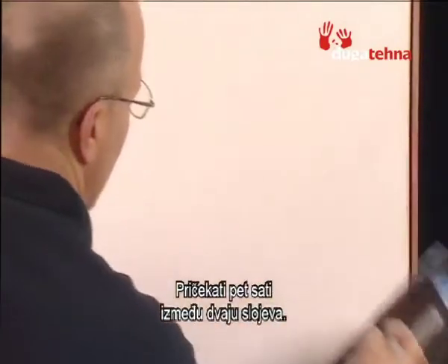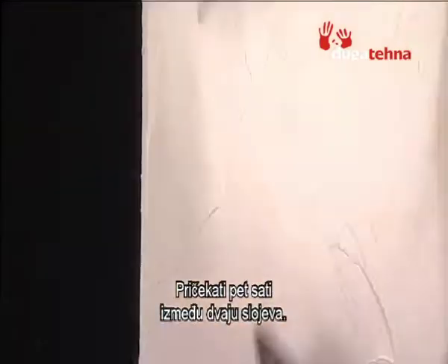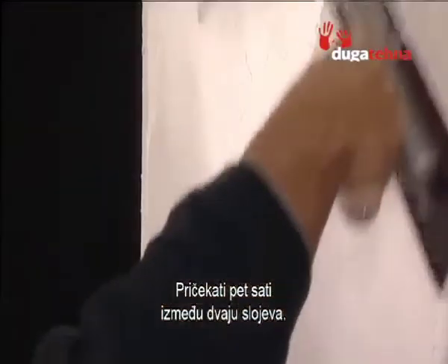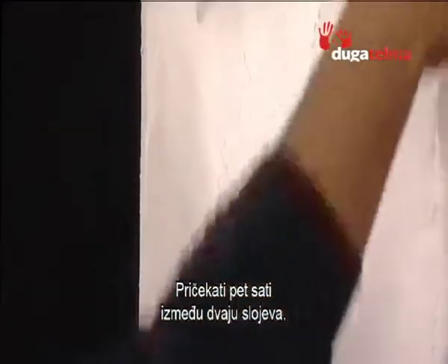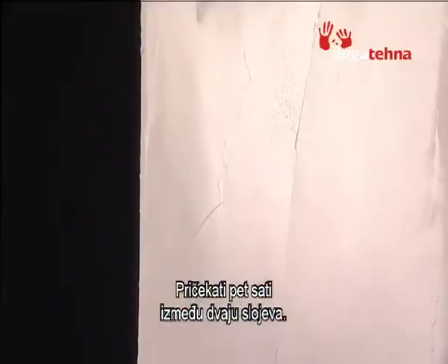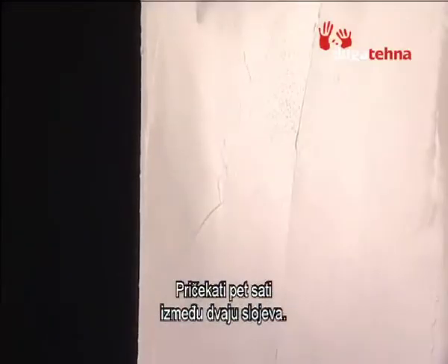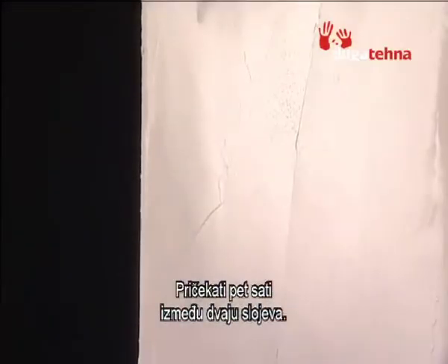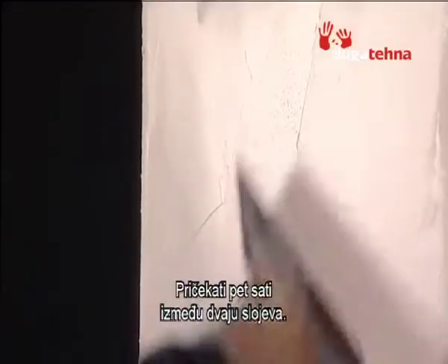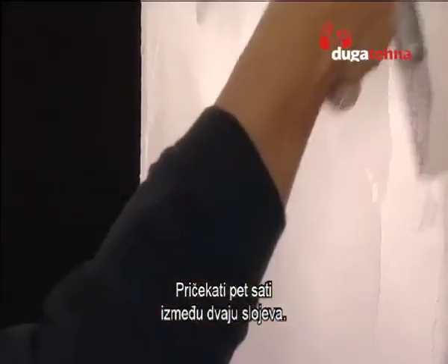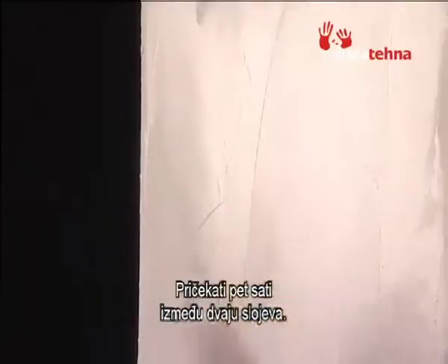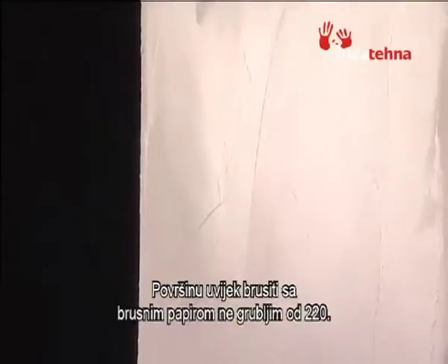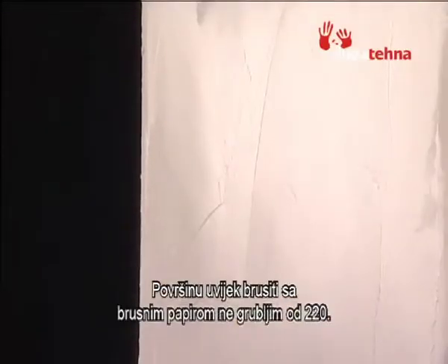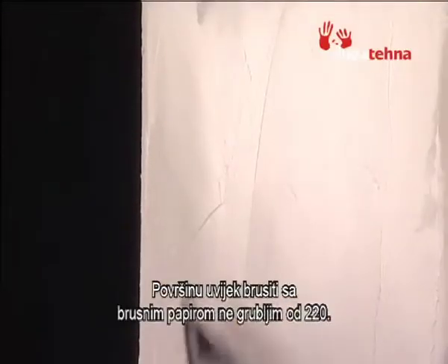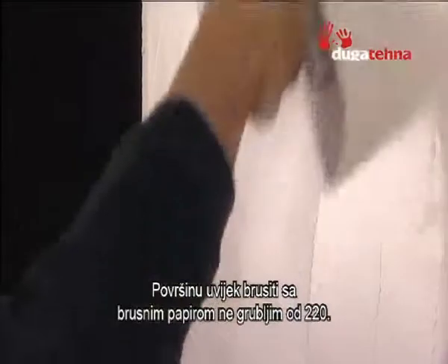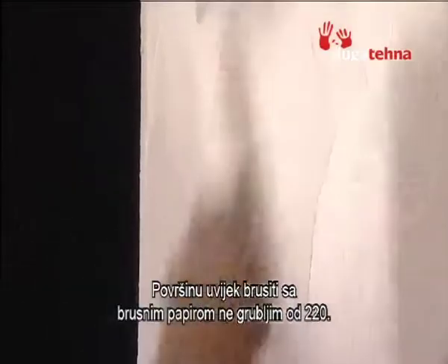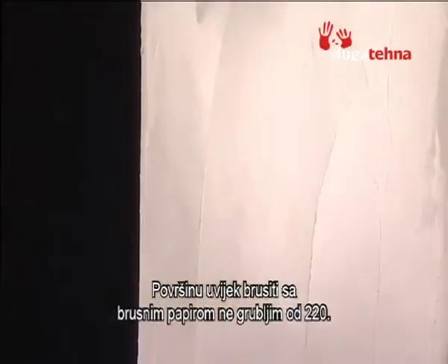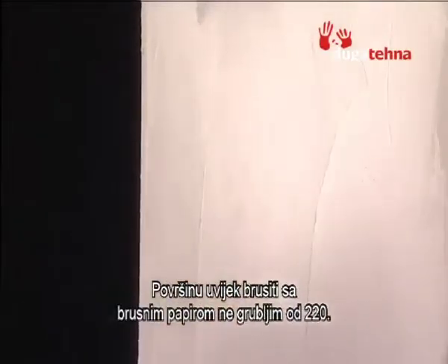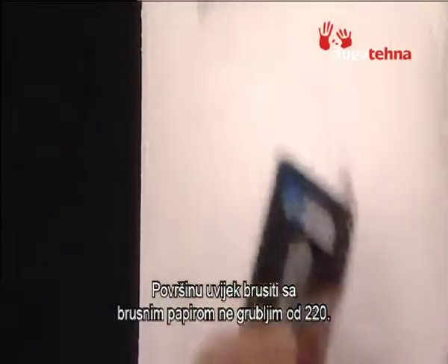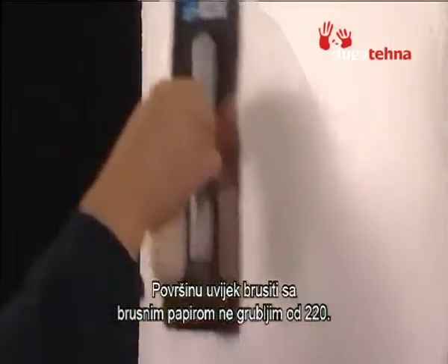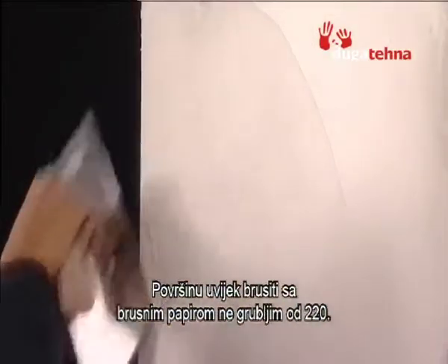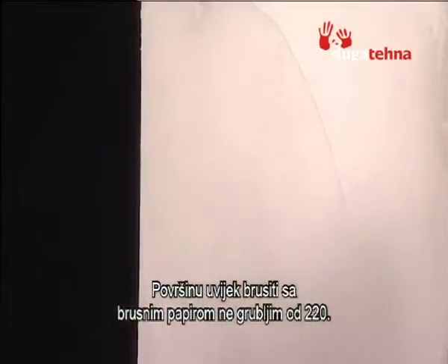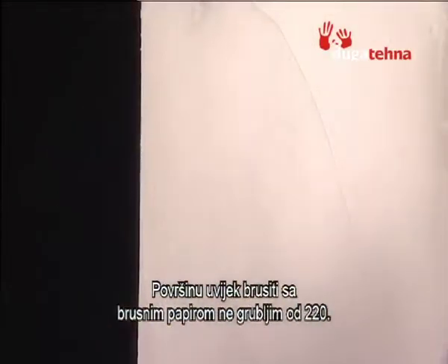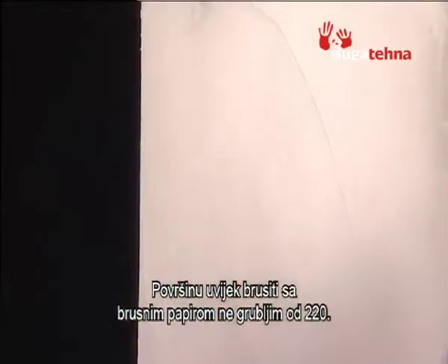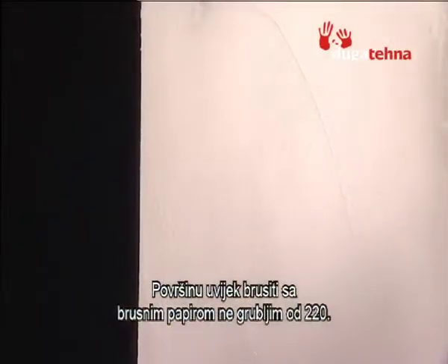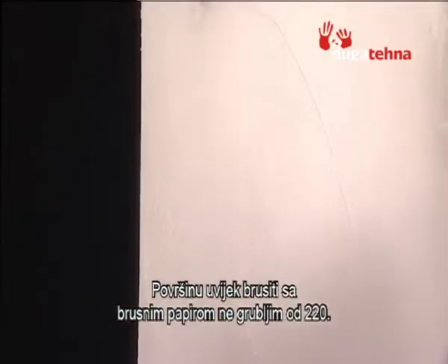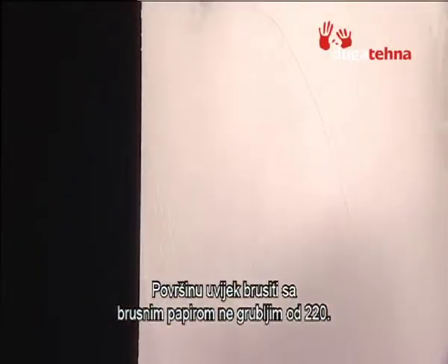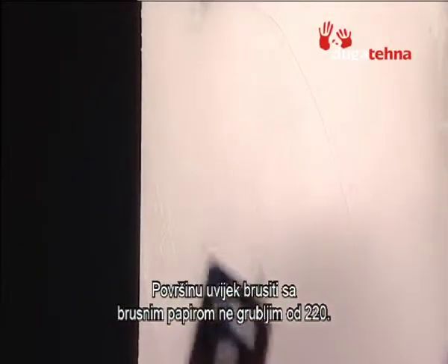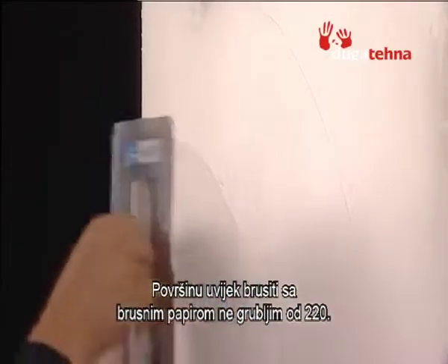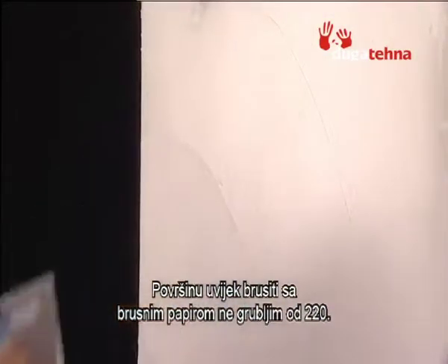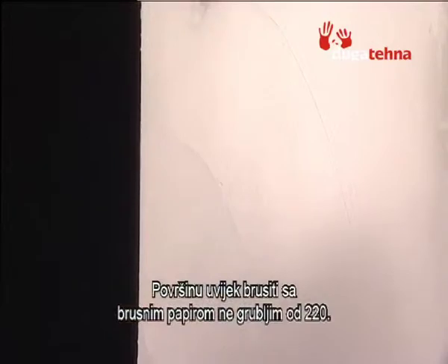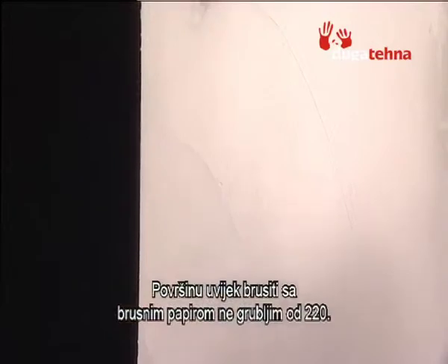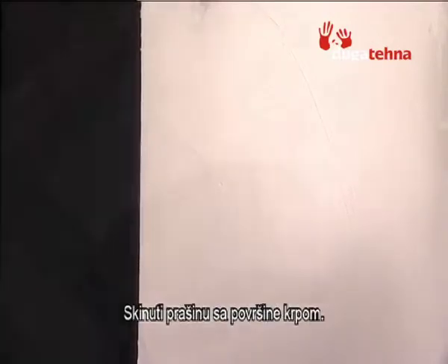Wait five hours between applications, sanding with no less than 220 grit grade sandpaper. Remove any traces of dust with a dry cloth.